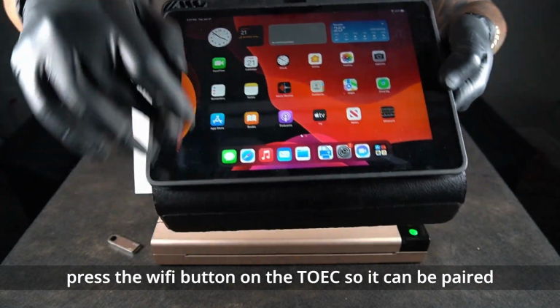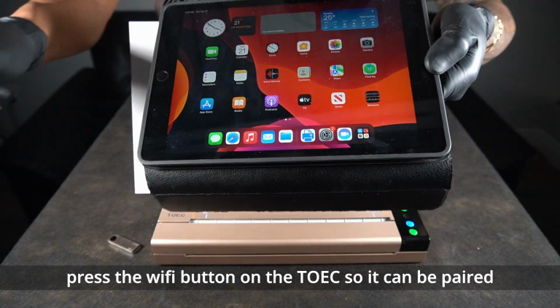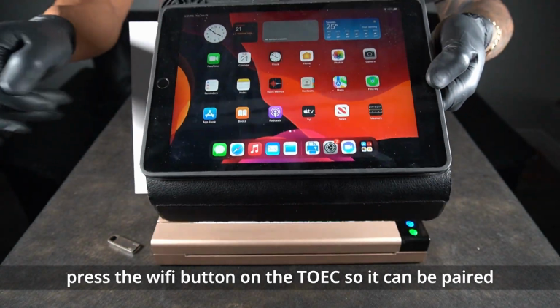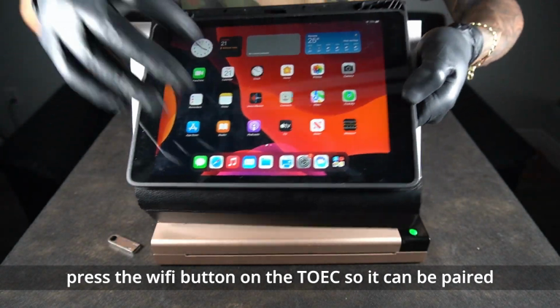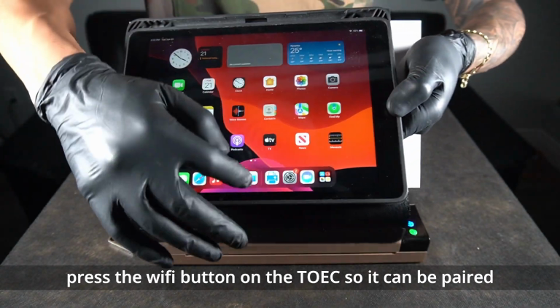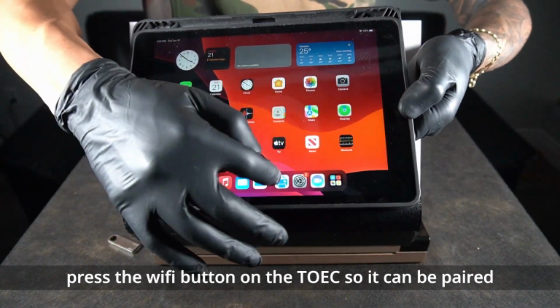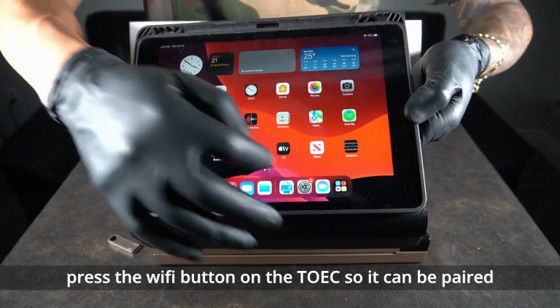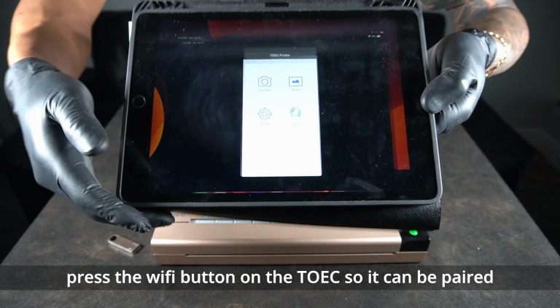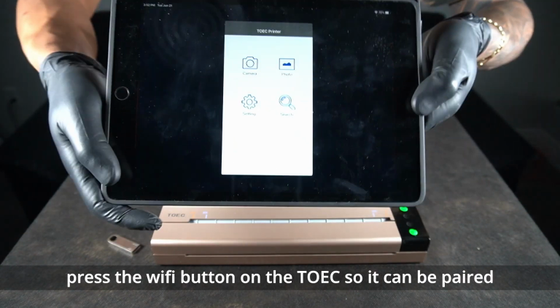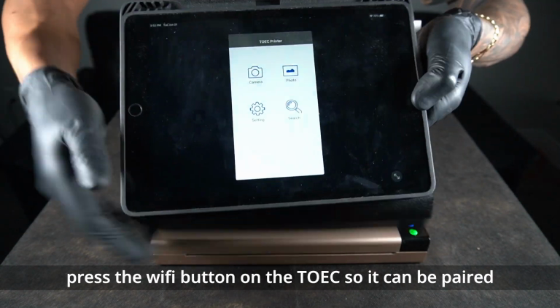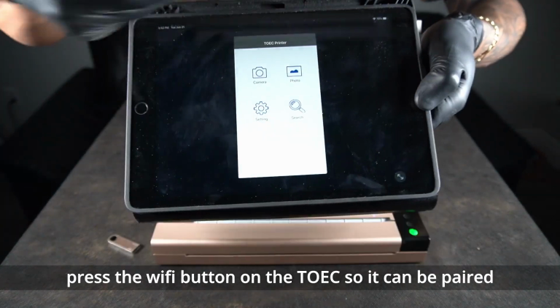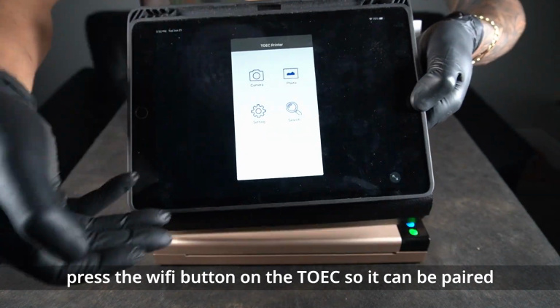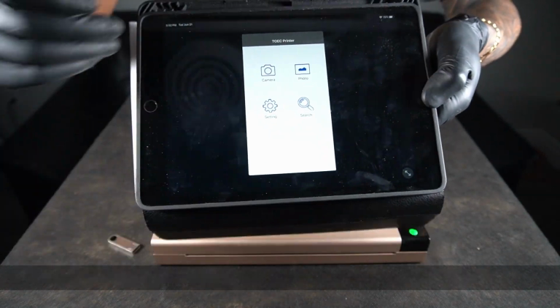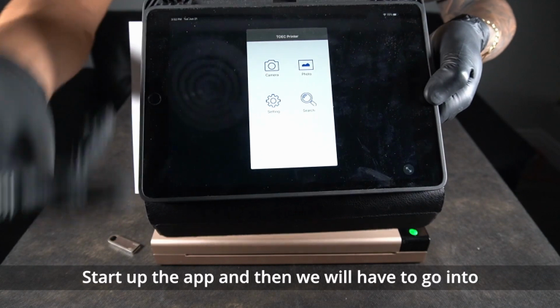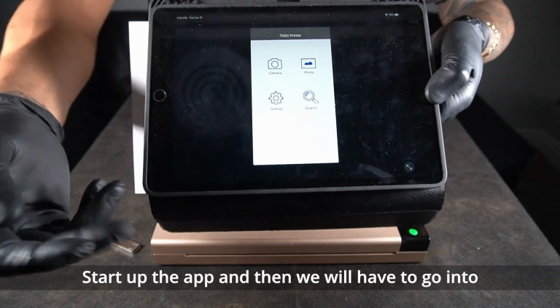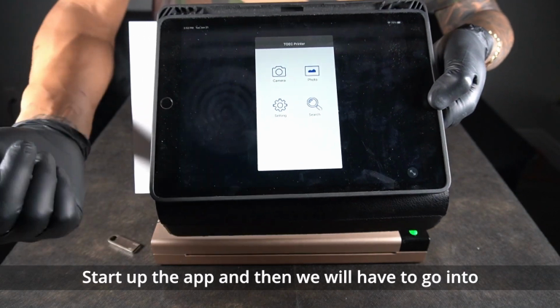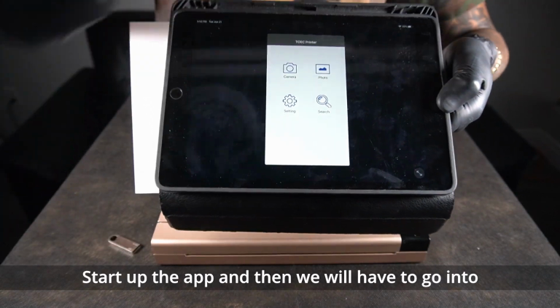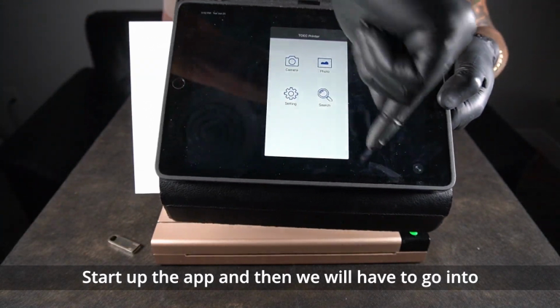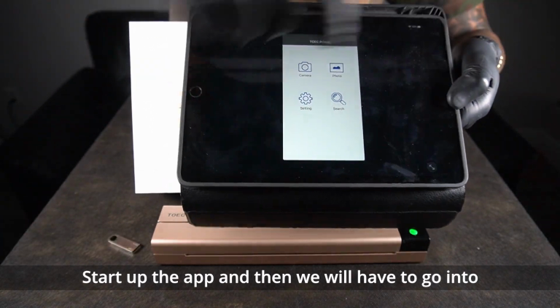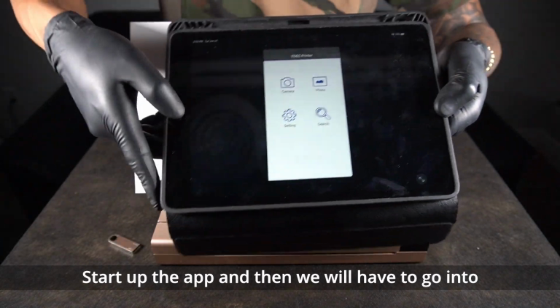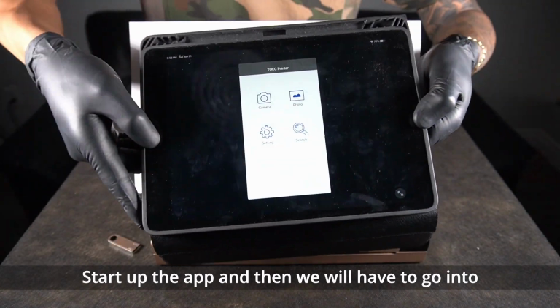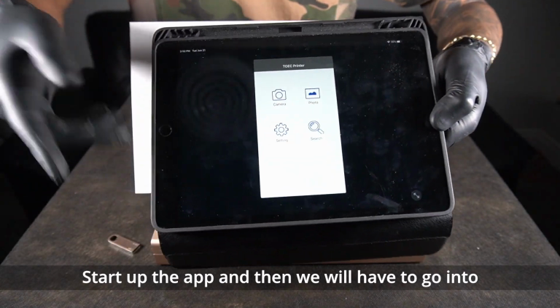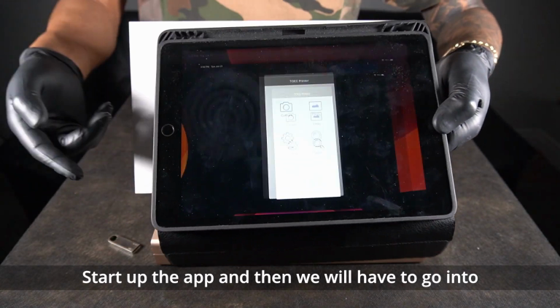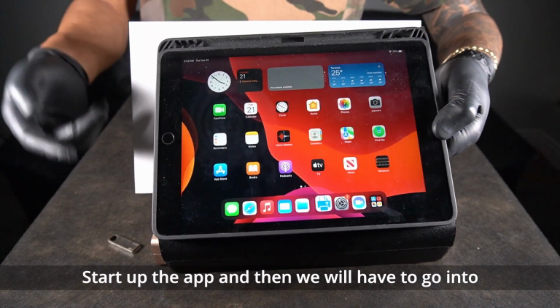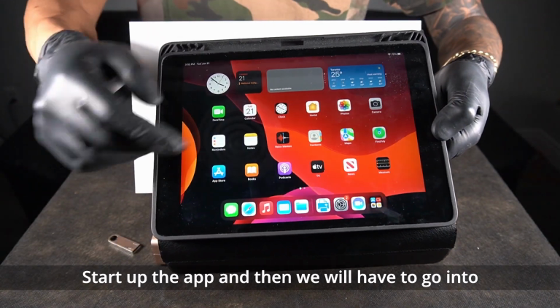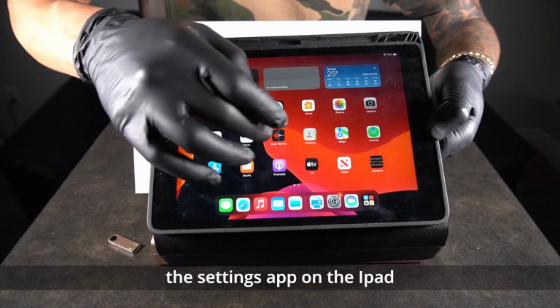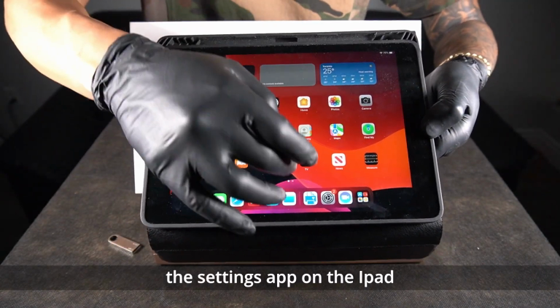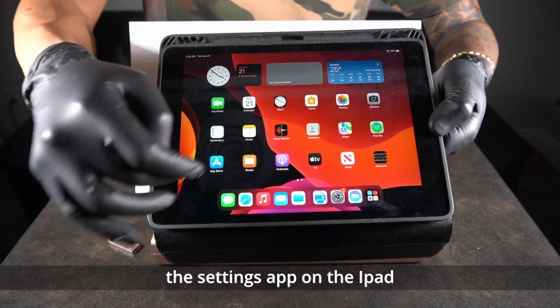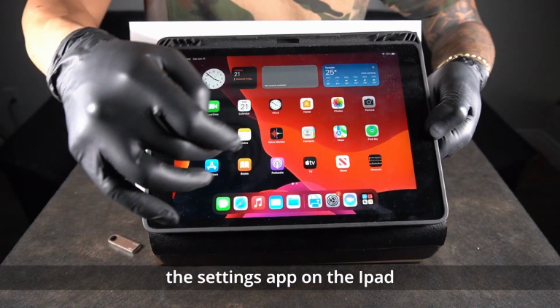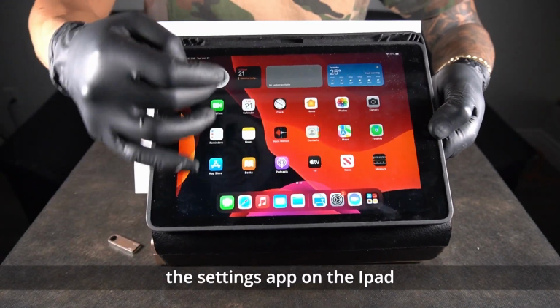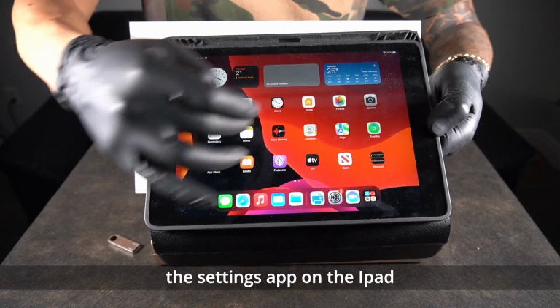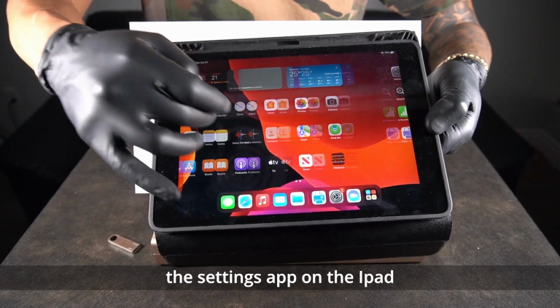Press the Wi-Fi button on the TOEIC so it can be paired. Start up the app and then we will go into the settings app on the iPad.